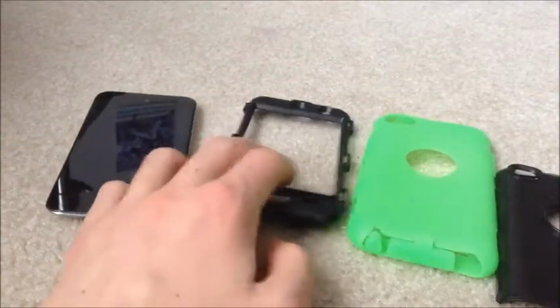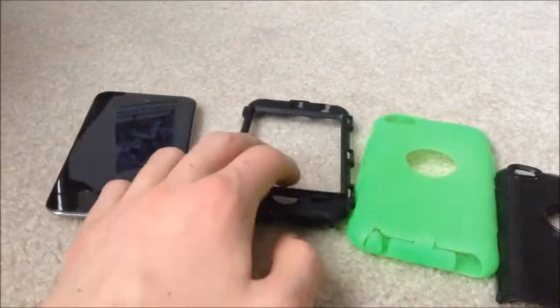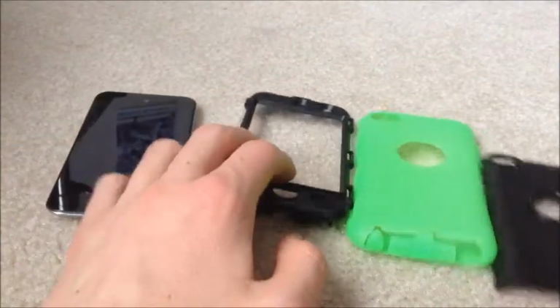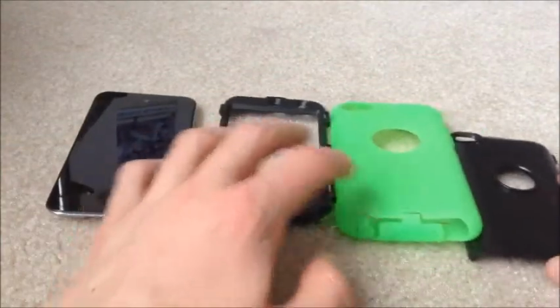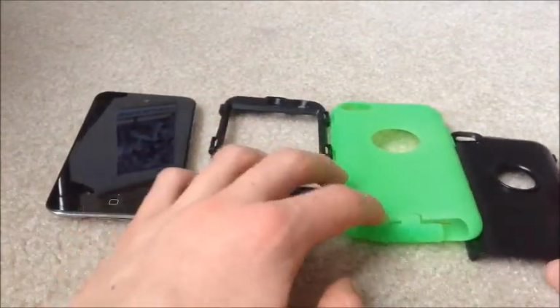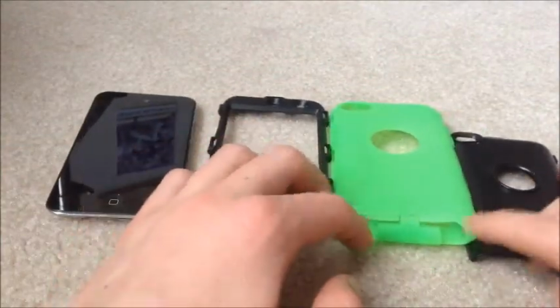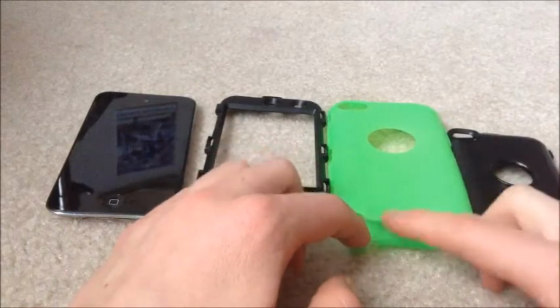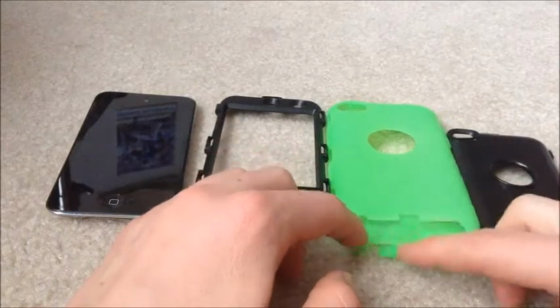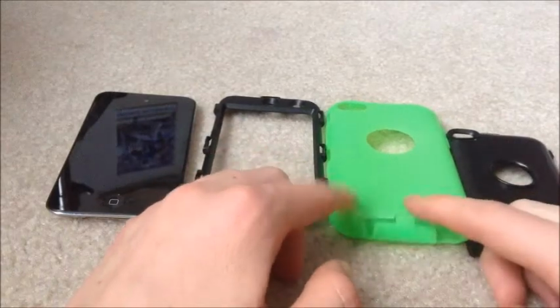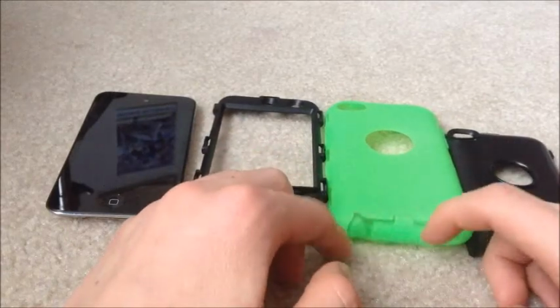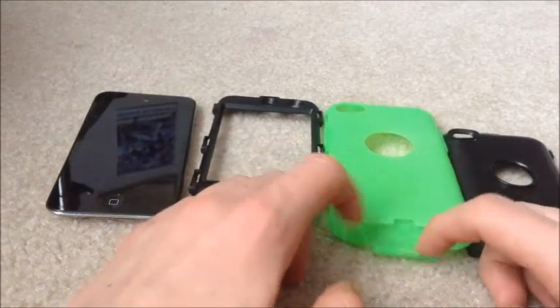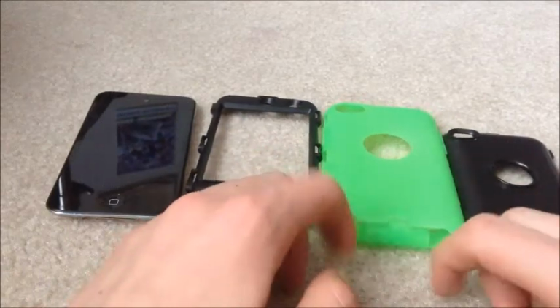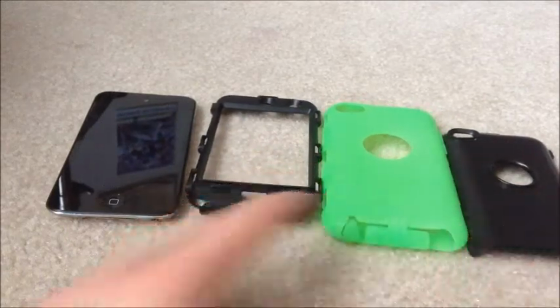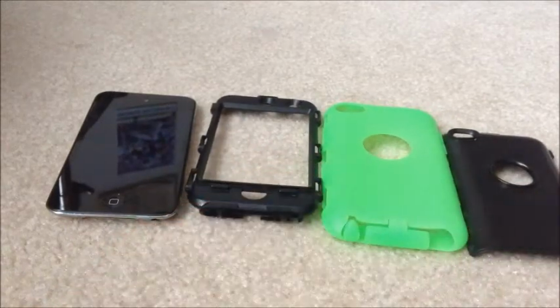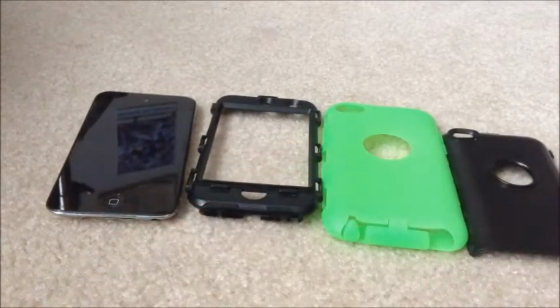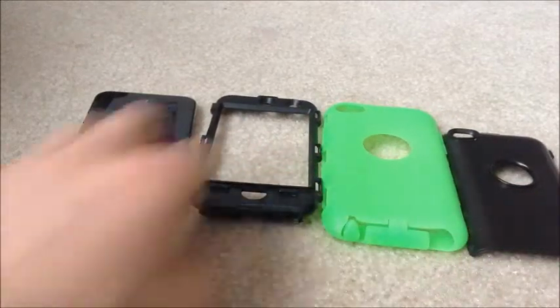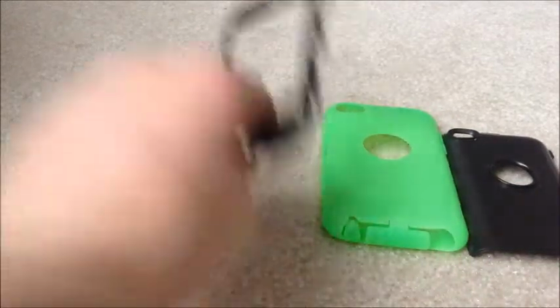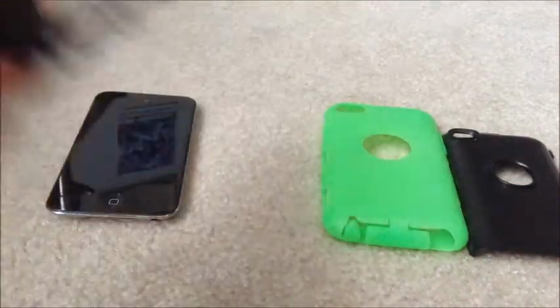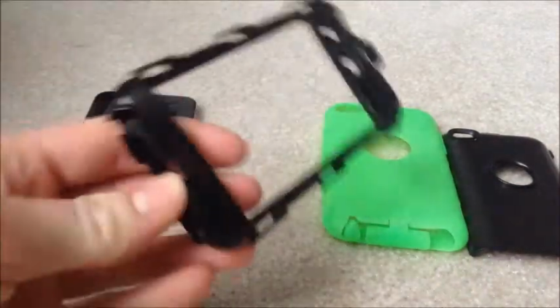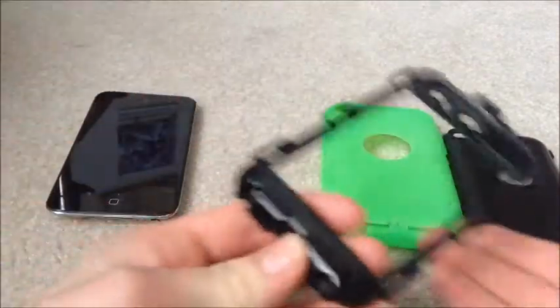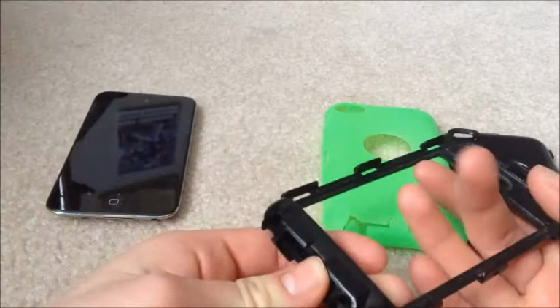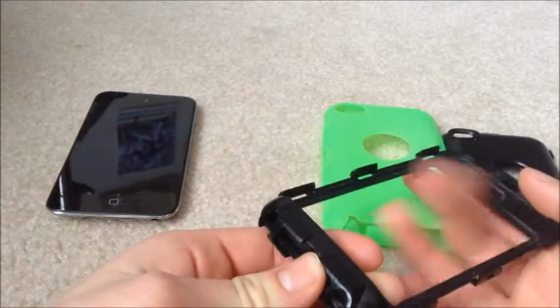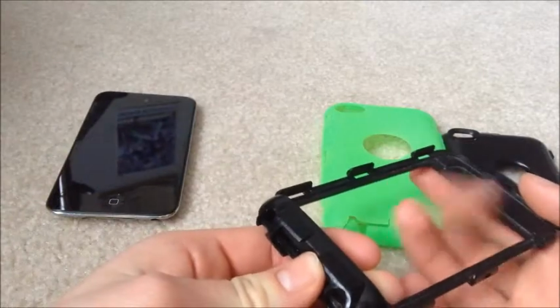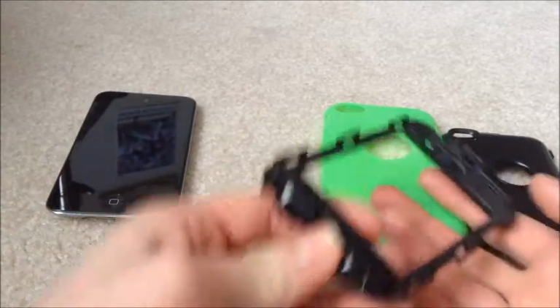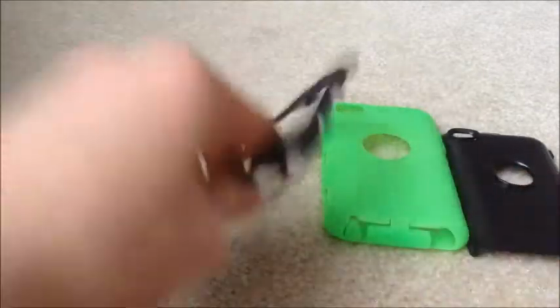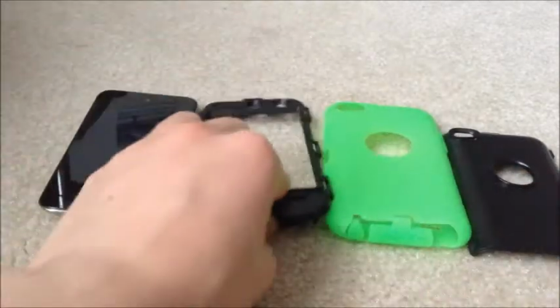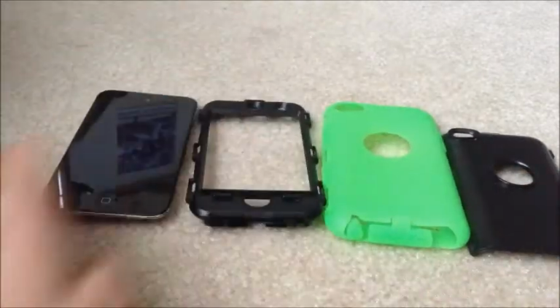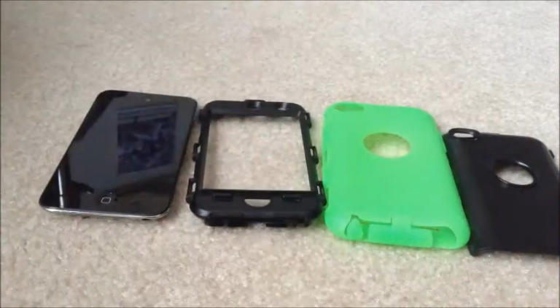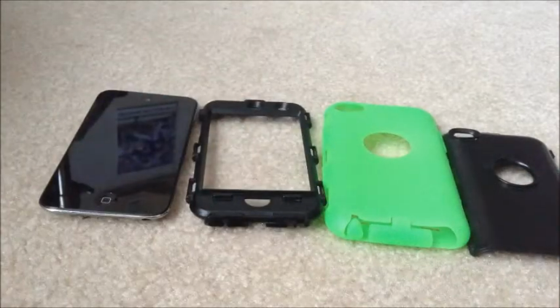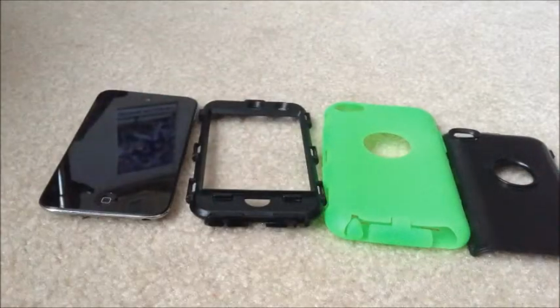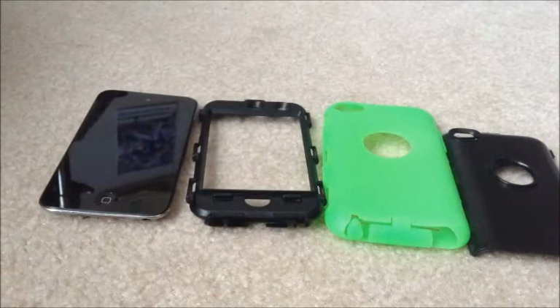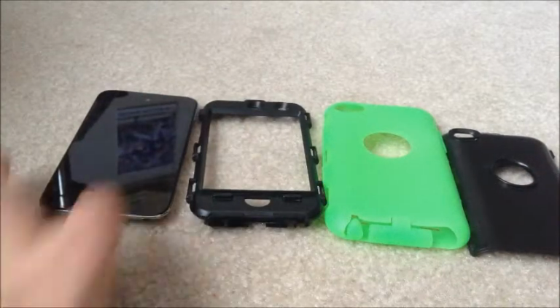The case comes in three parts, so it is a little bit protective and it has things to cover up certain areas. However, it is not waterproof and there's no screen coverage.